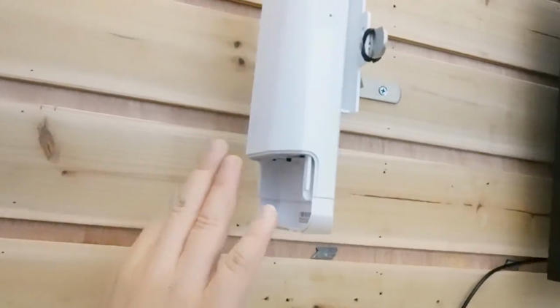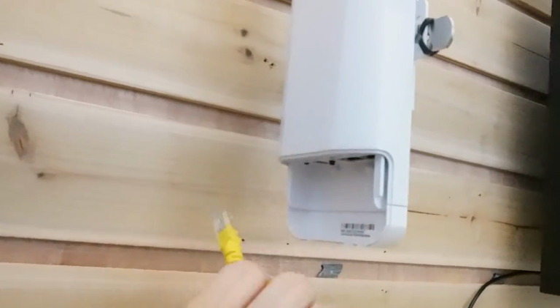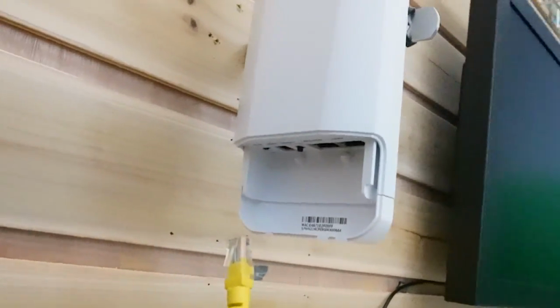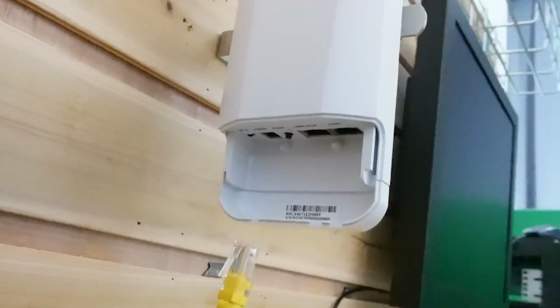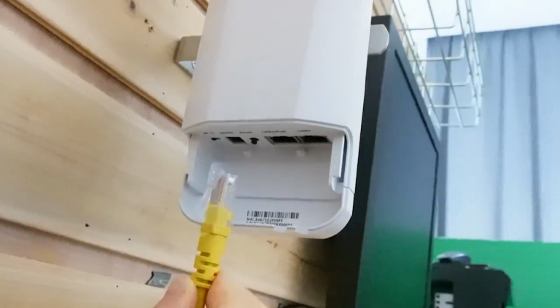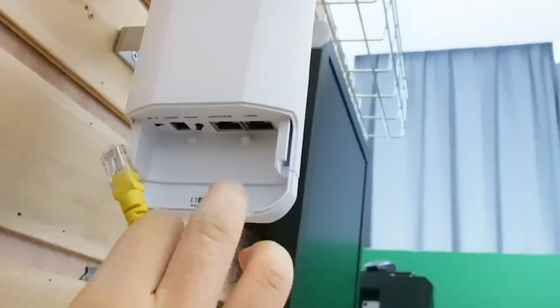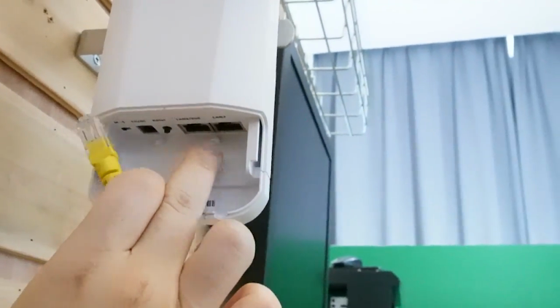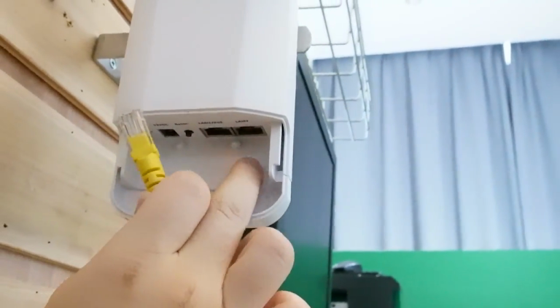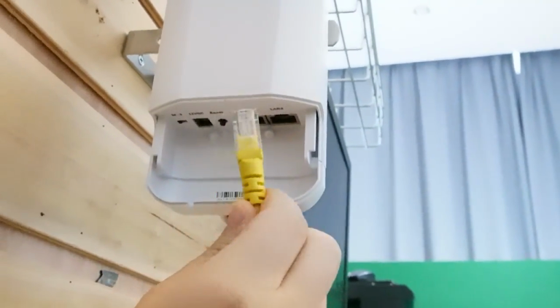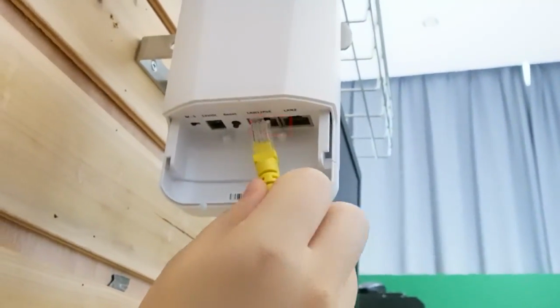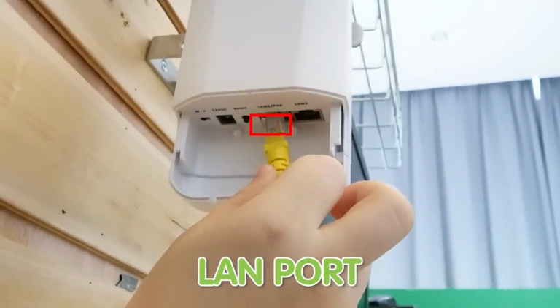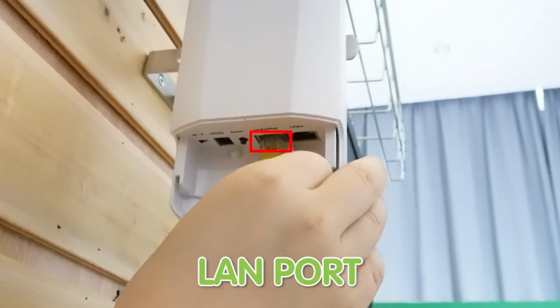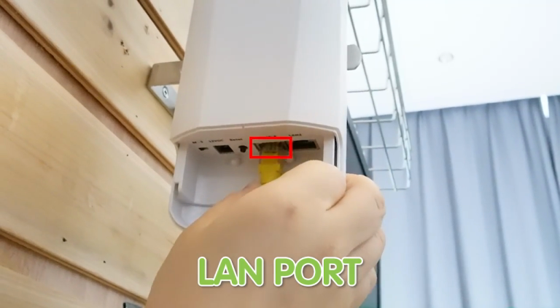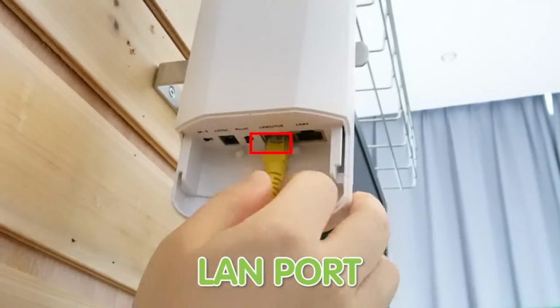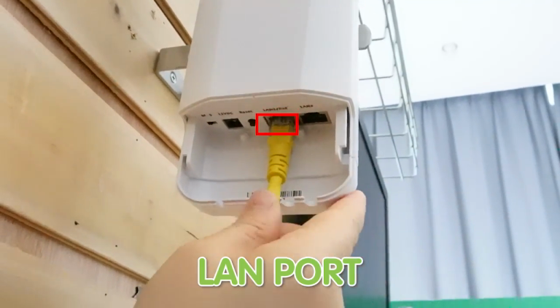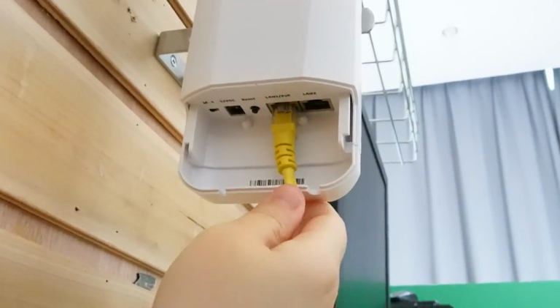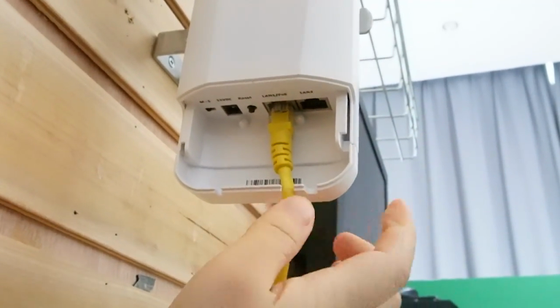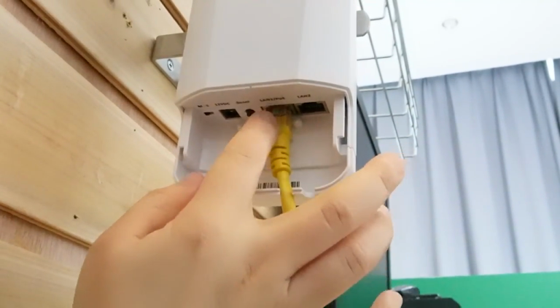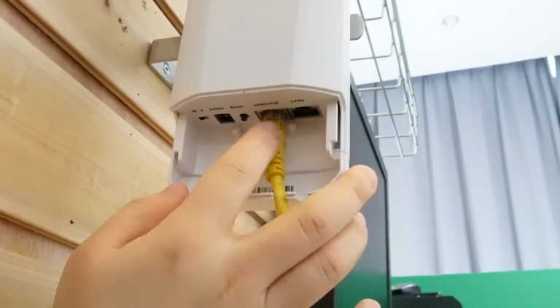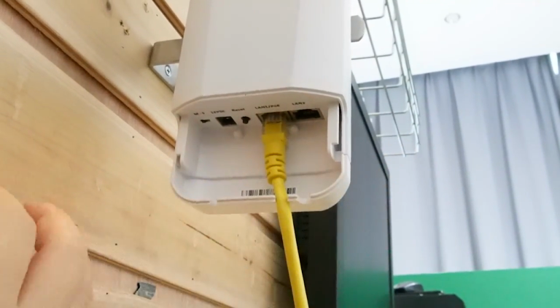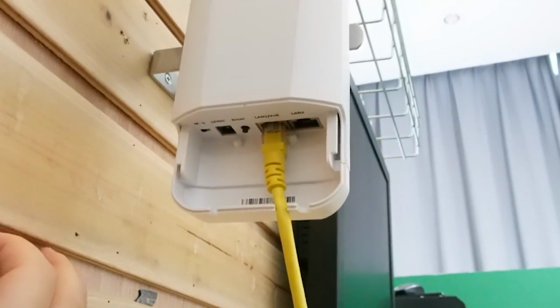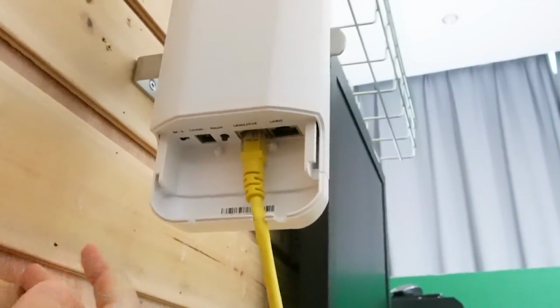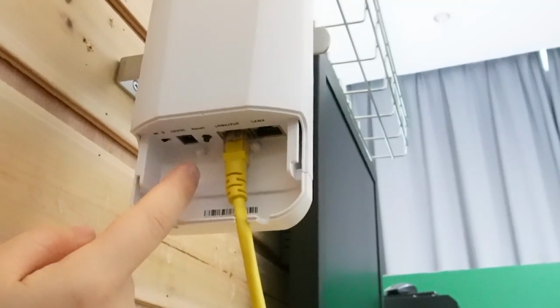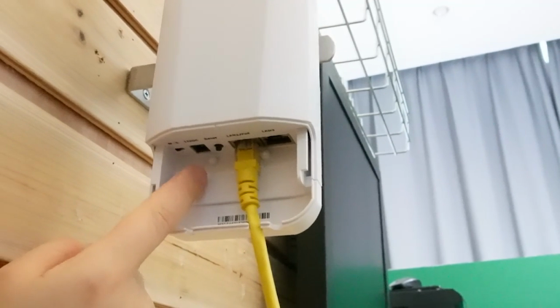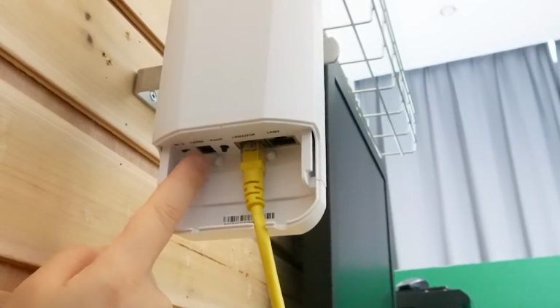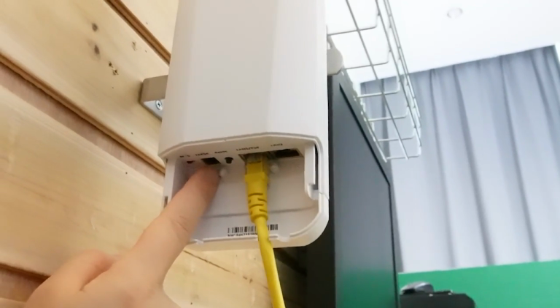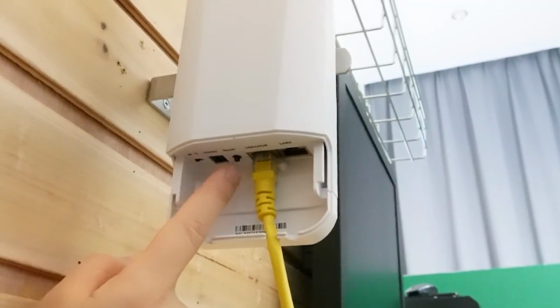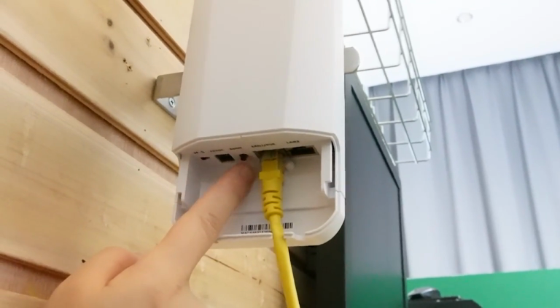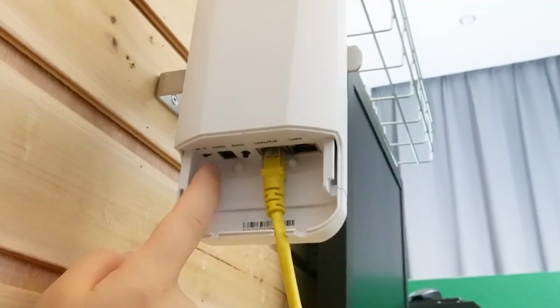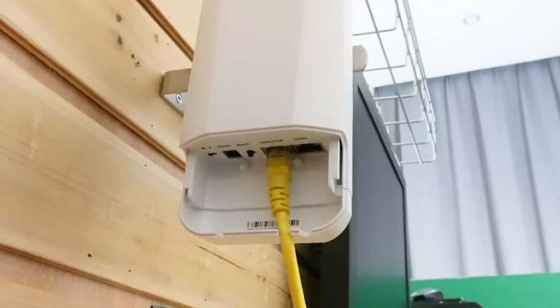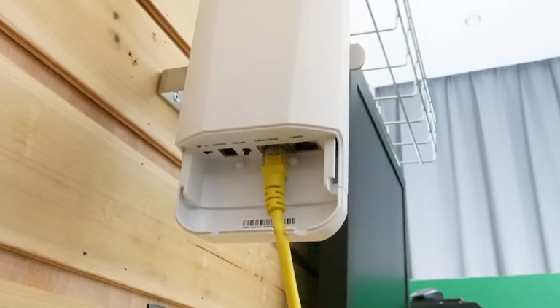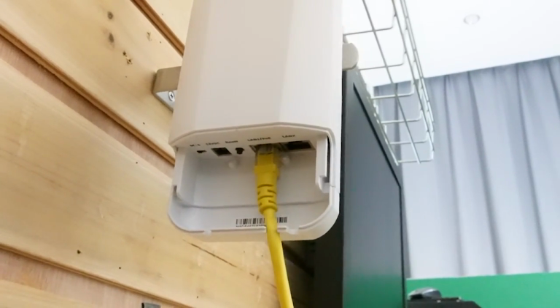Here is our wireless bridge, and you can see it has two ports. I'm just going to plug in one of the ports, which means it can supply up to two devices. And over here we have the power source and the reset button.